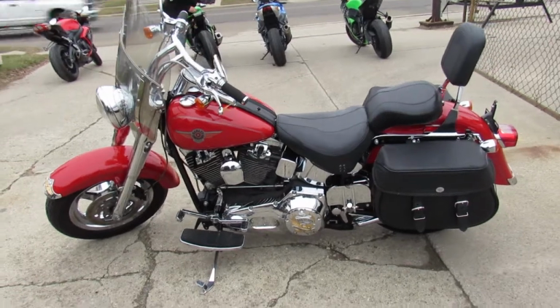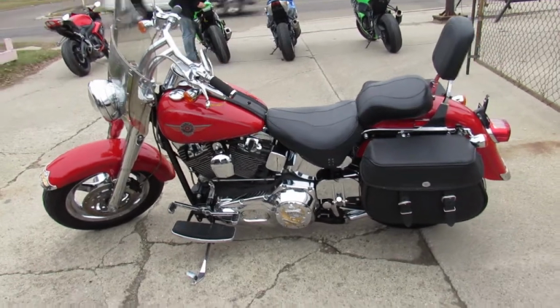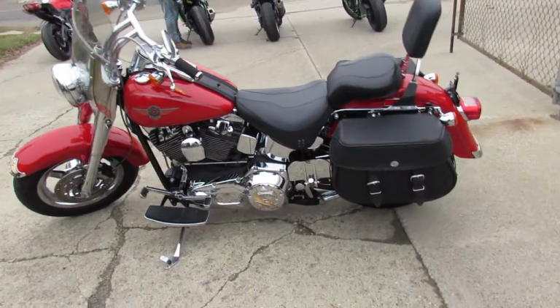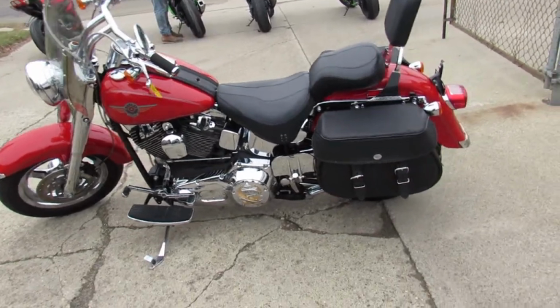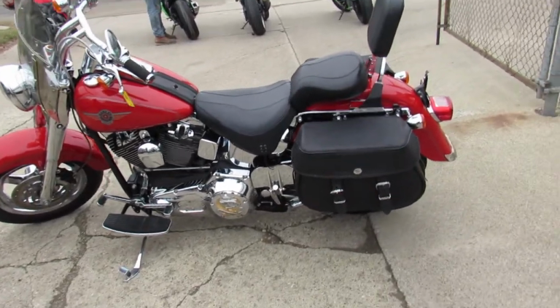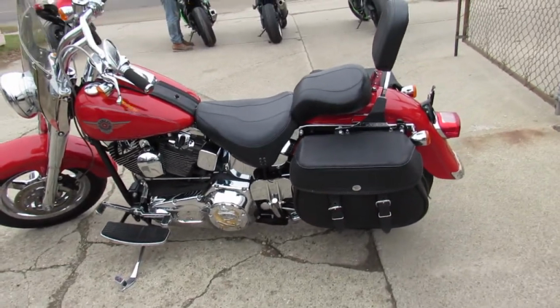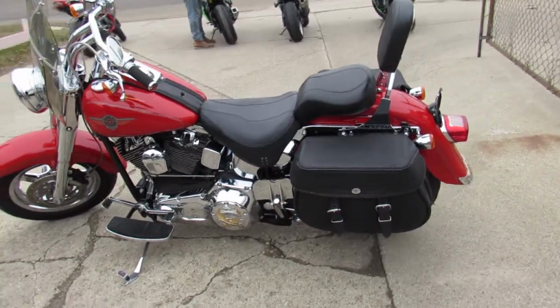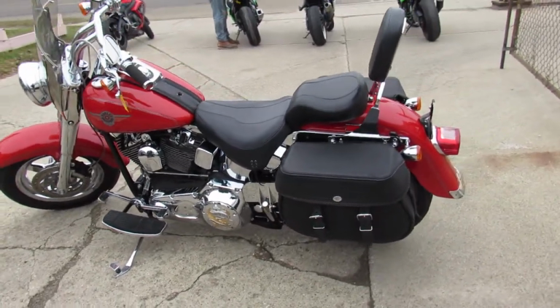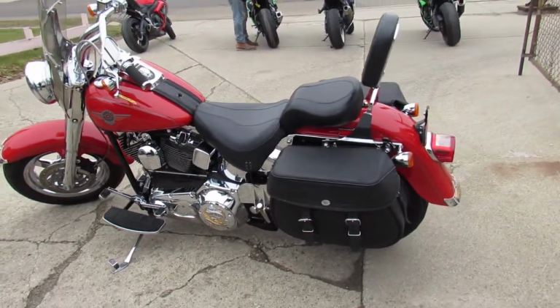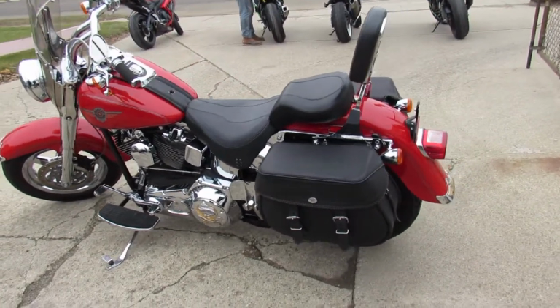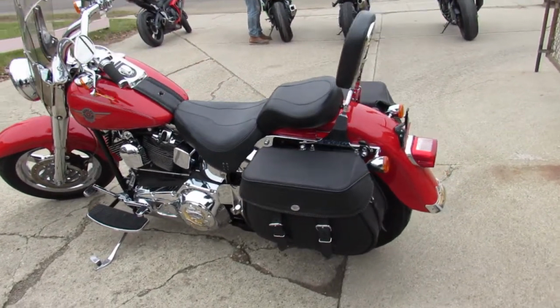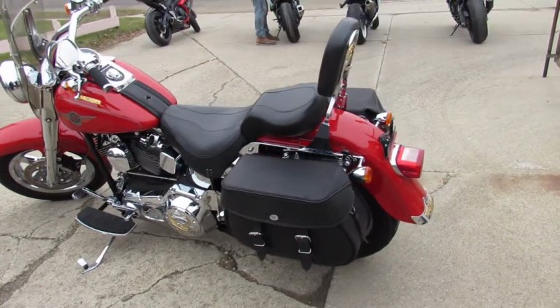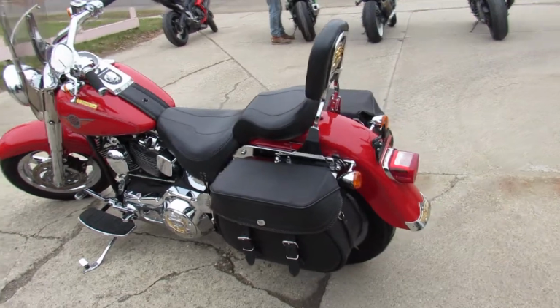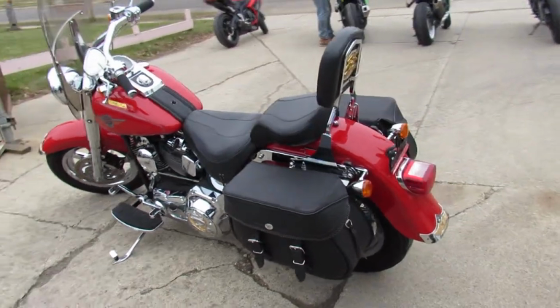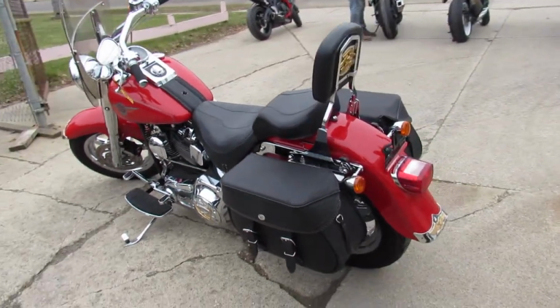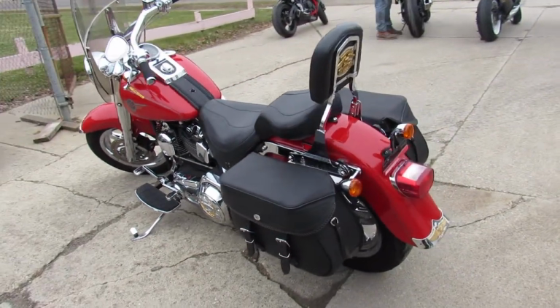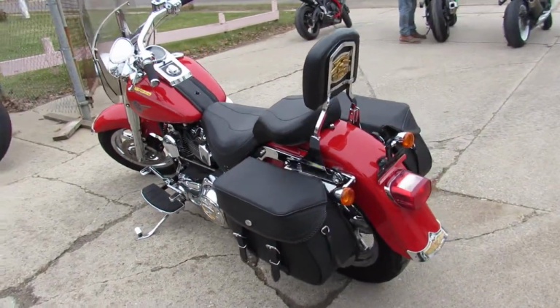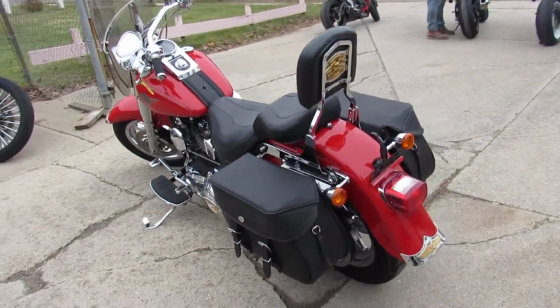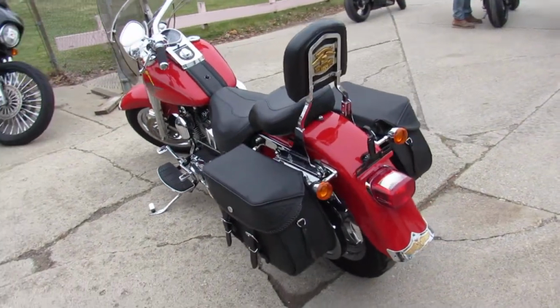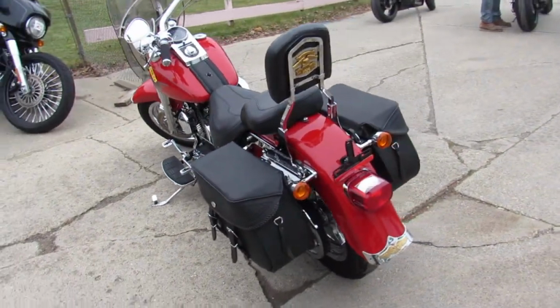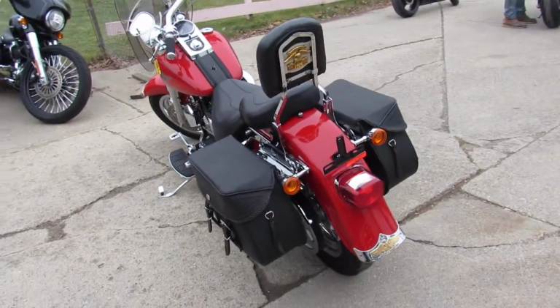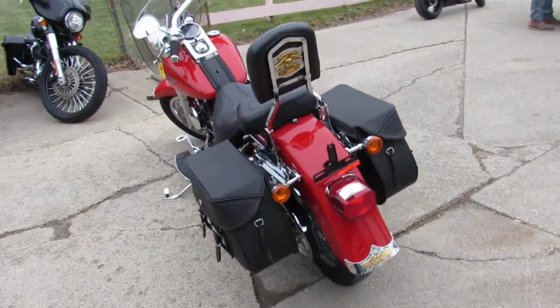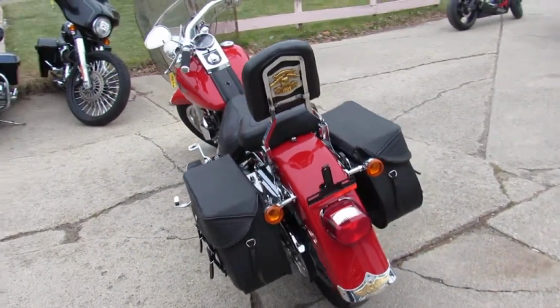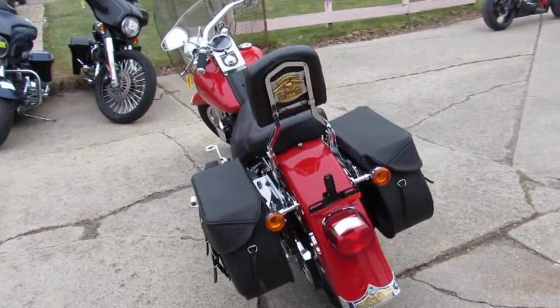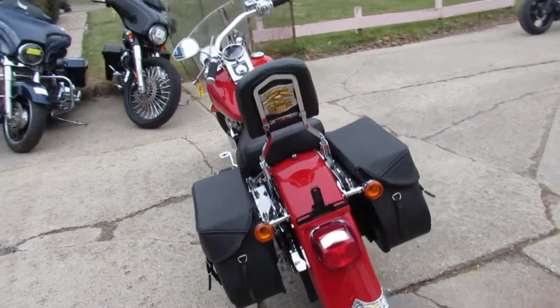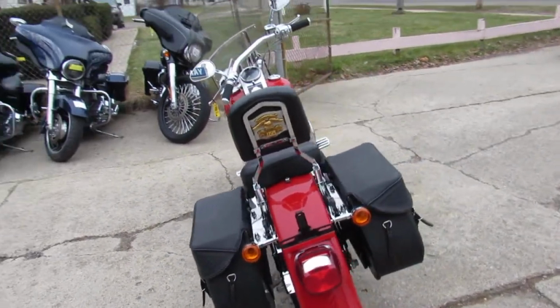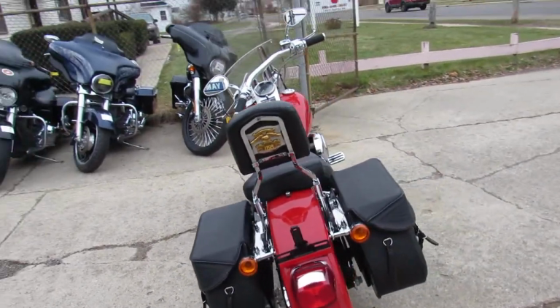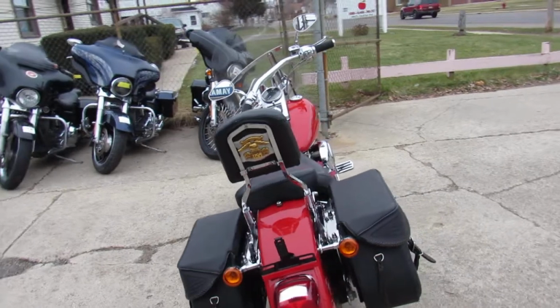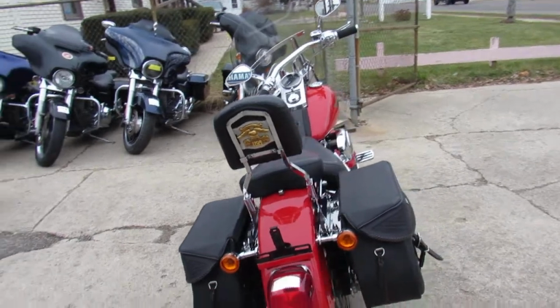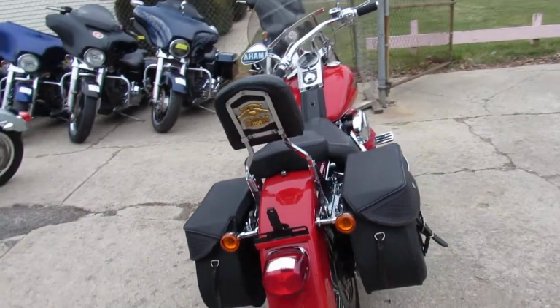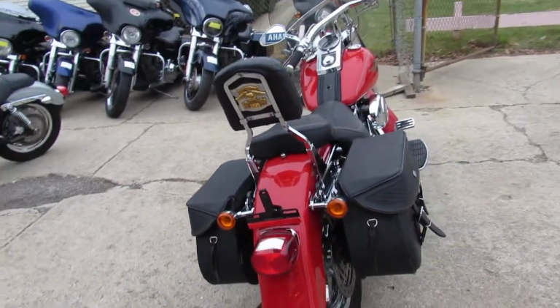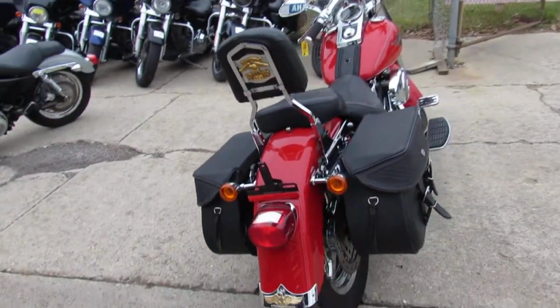Hey guys, it's ApprovalPowerSports.com here doing some videos on the used Harleys we got in stock — over 350 used Harleys to choose from. This one here is a 2002 Fatboy for sale.